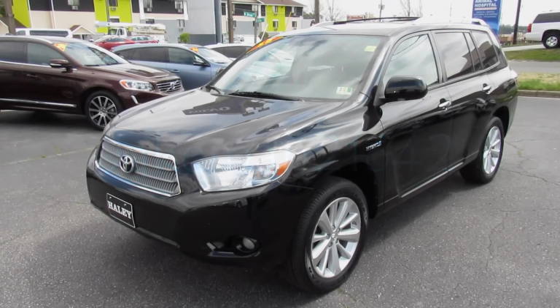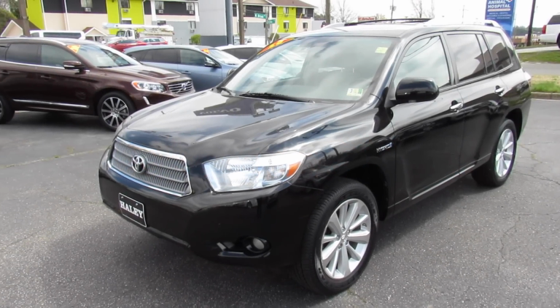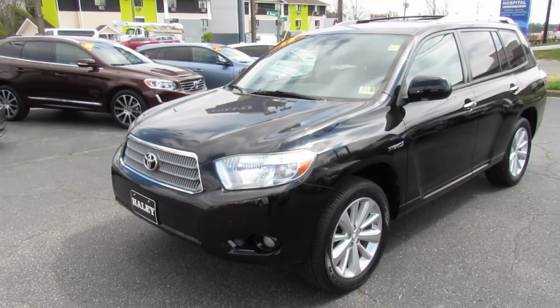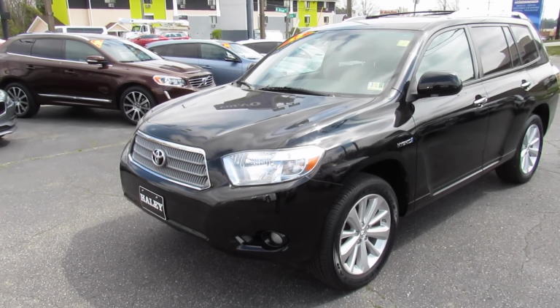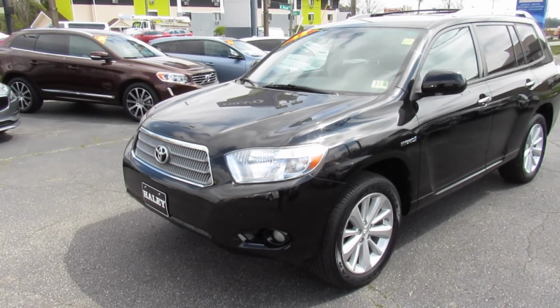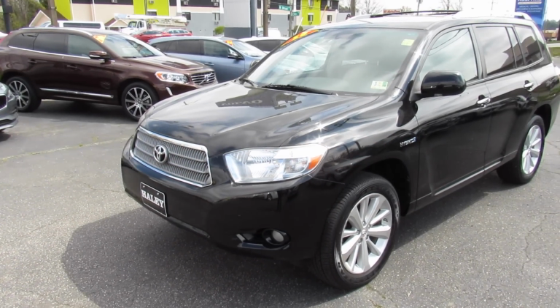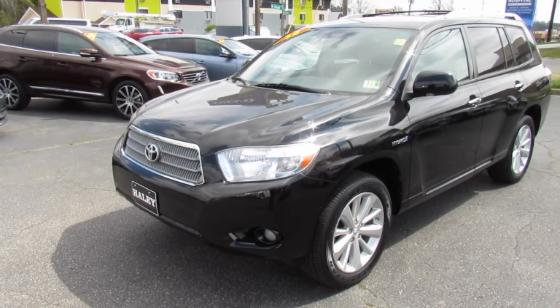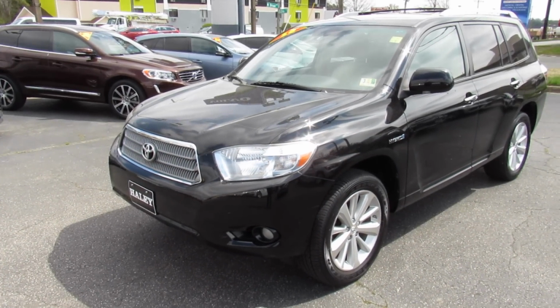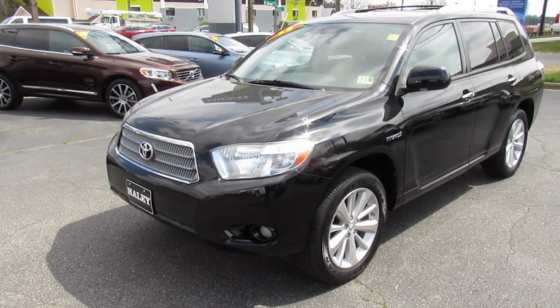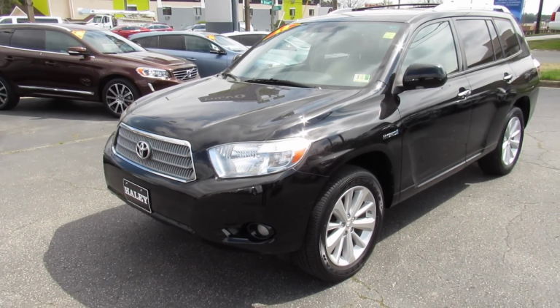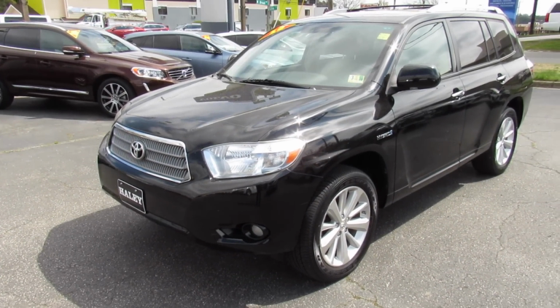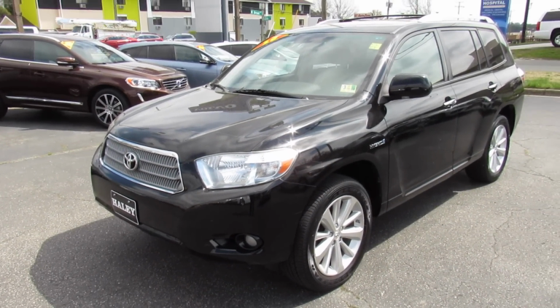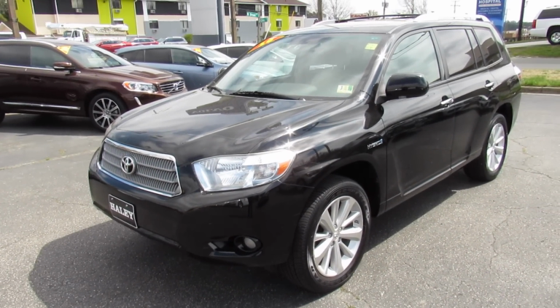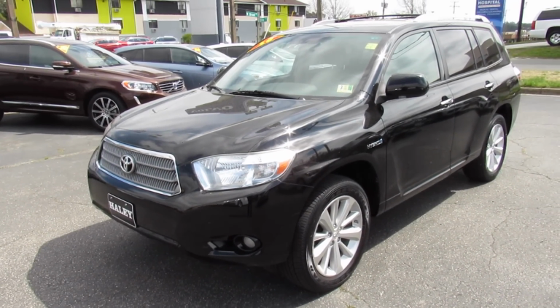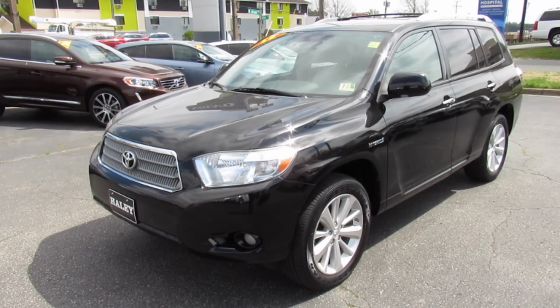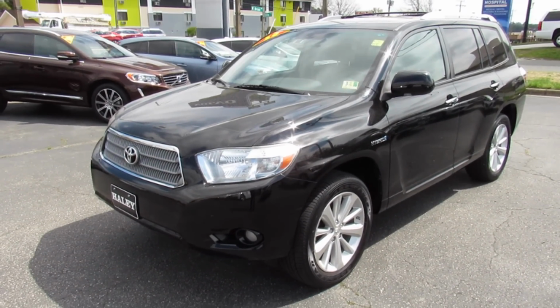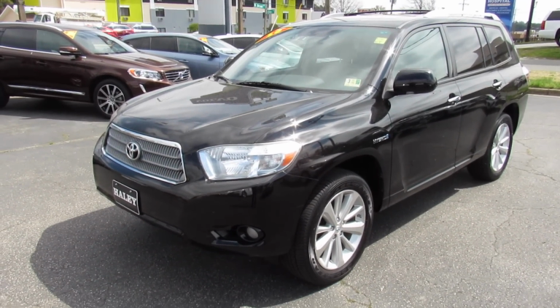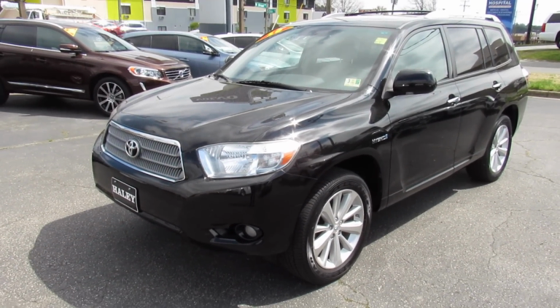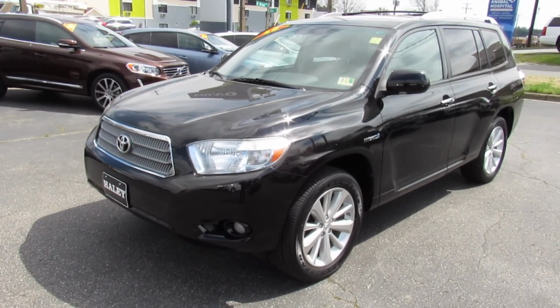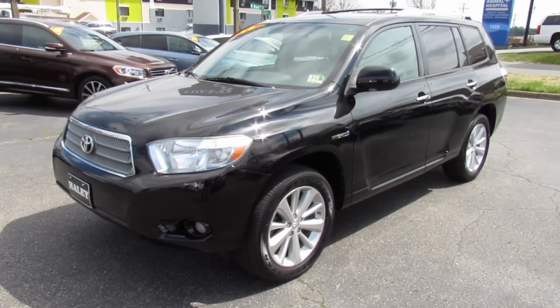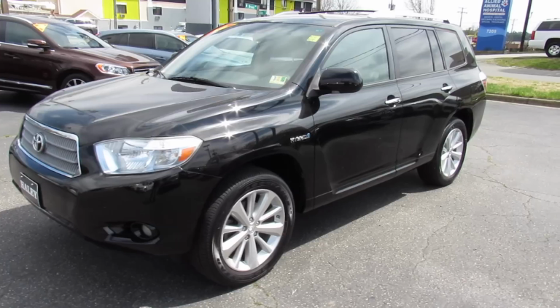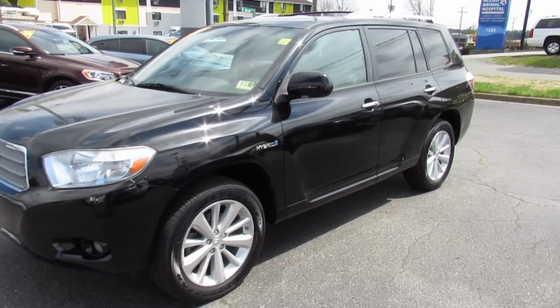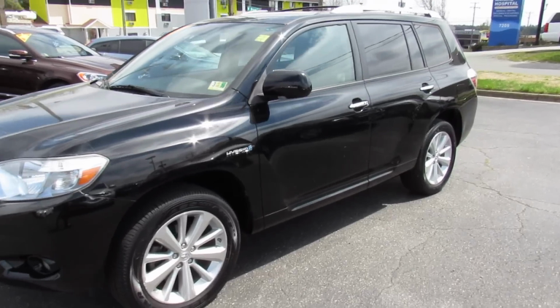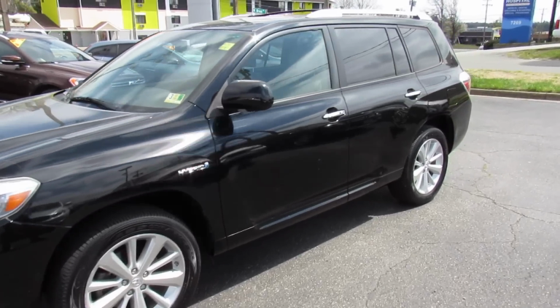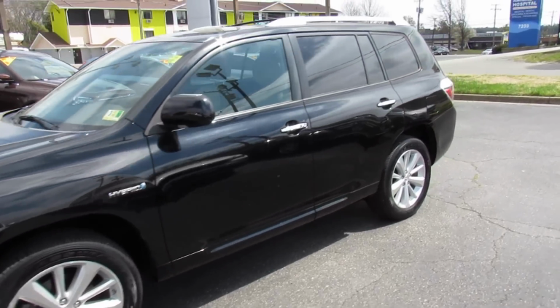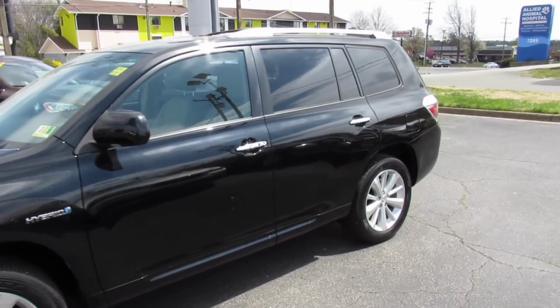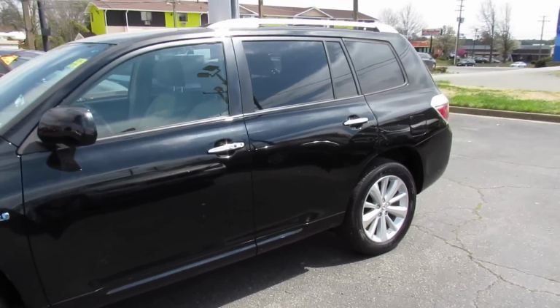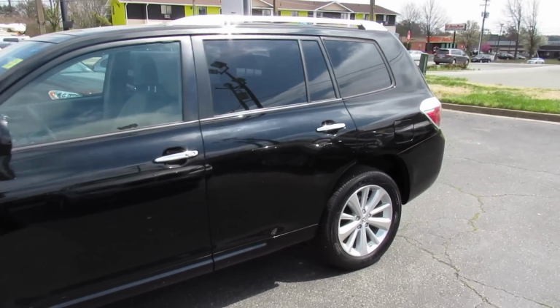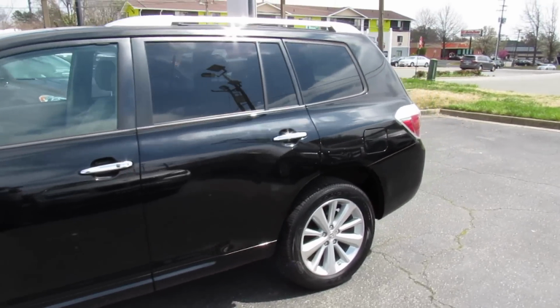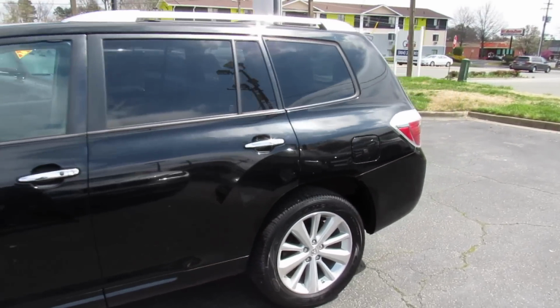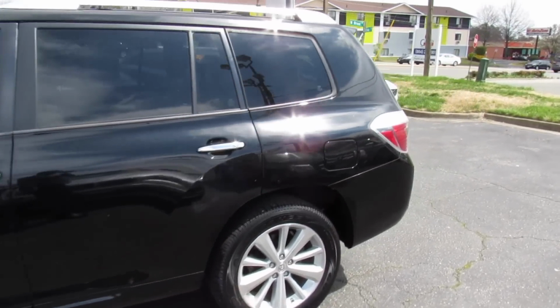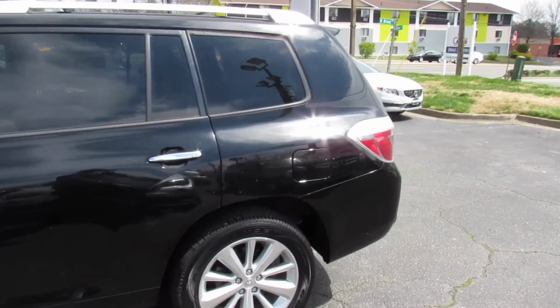Hey guys, it's me Jake from JakeMan21642. Today I've got a video for you of this 2010 Toyota Highlander Hybrid. This one is a limited hybrid model as well.